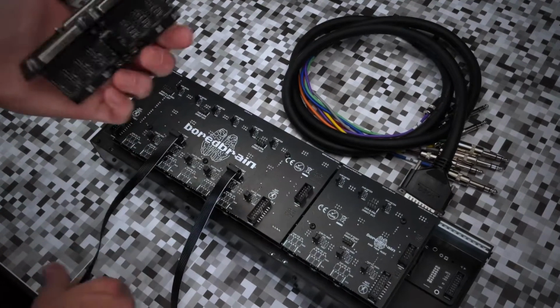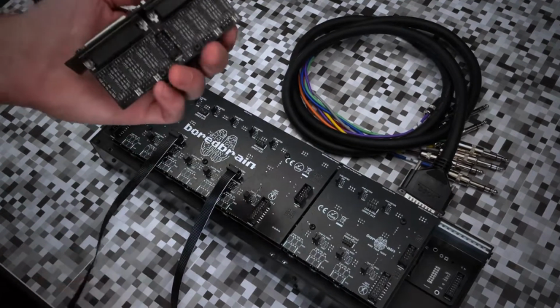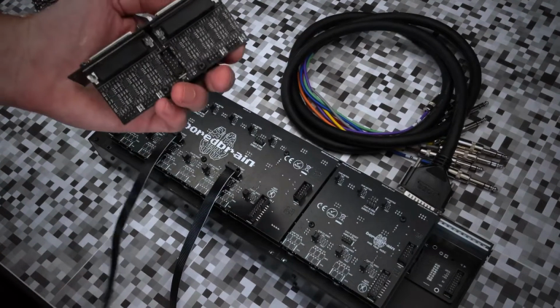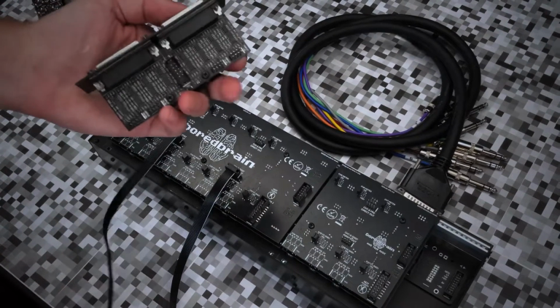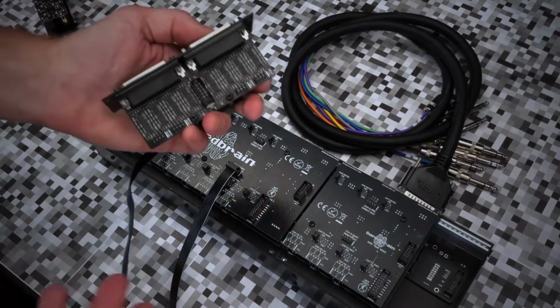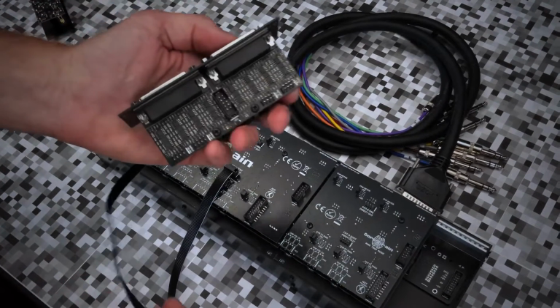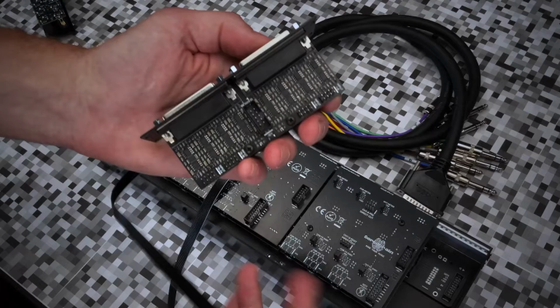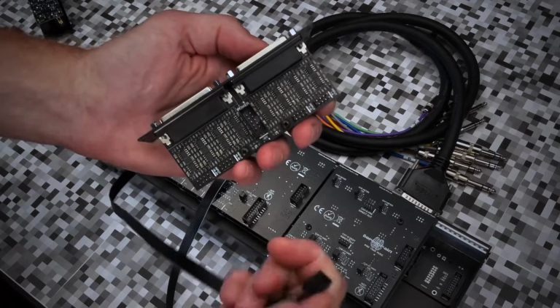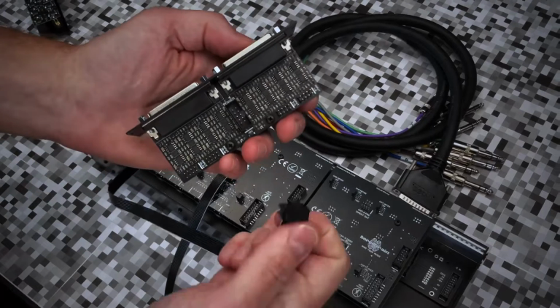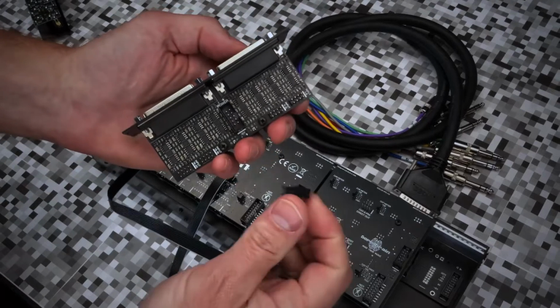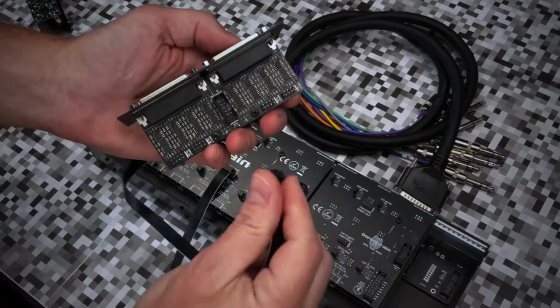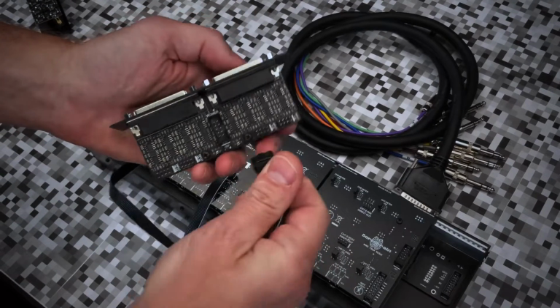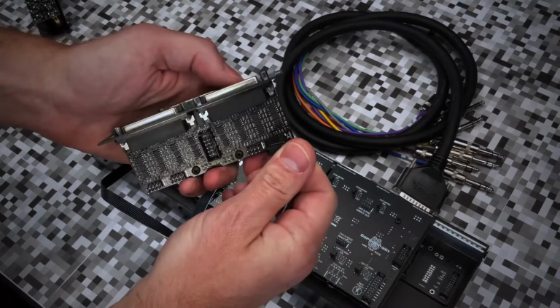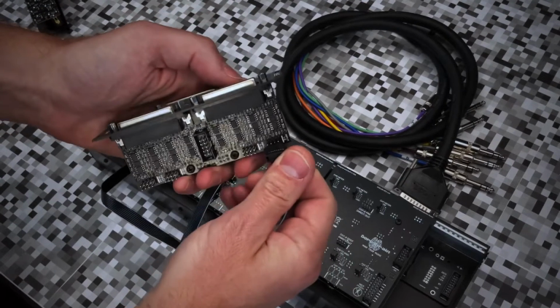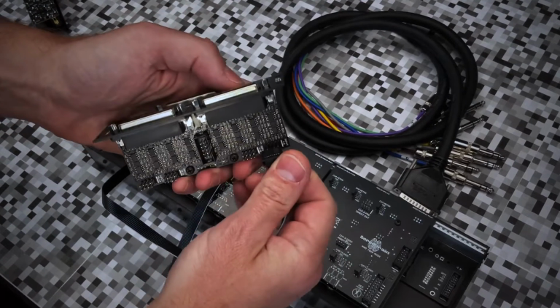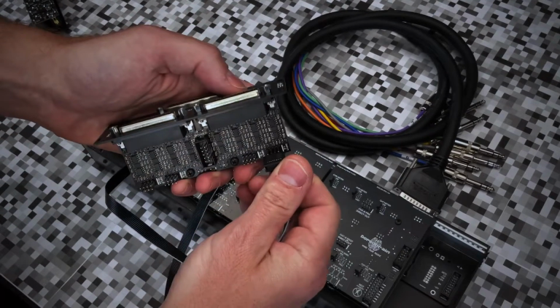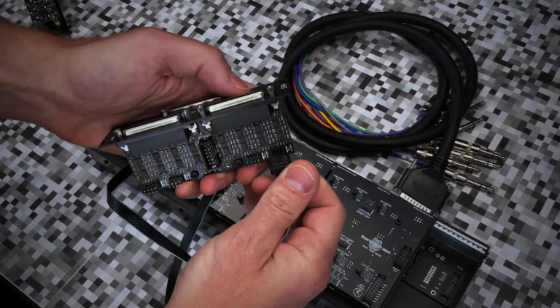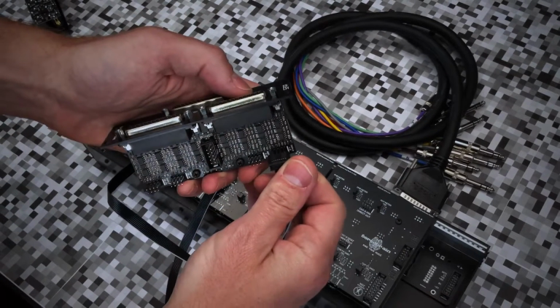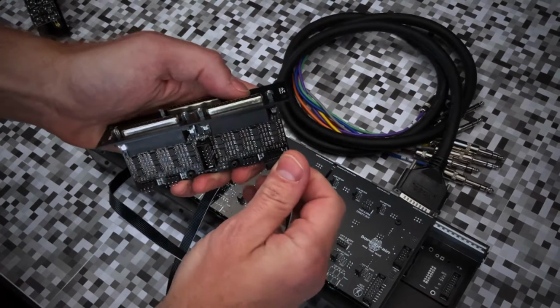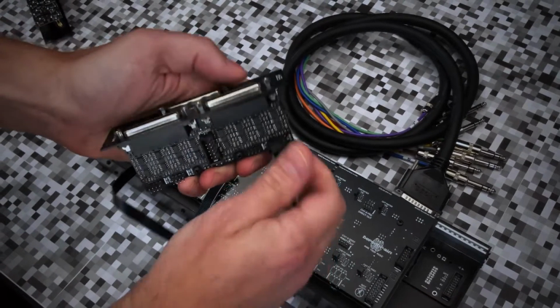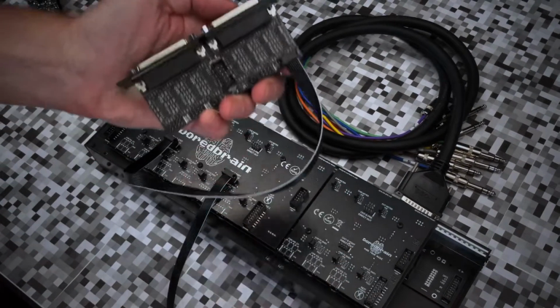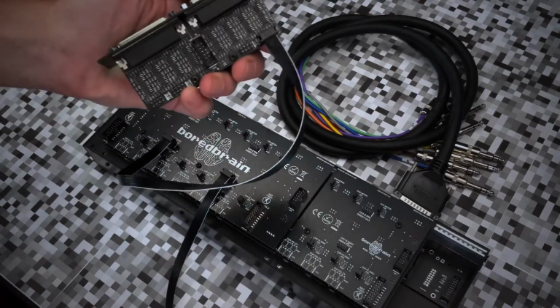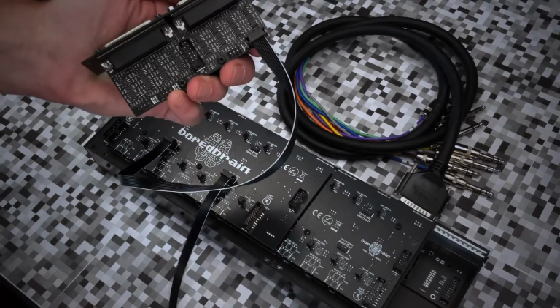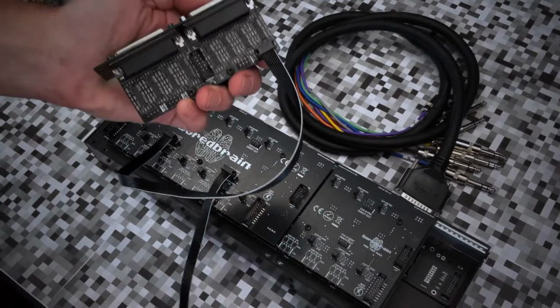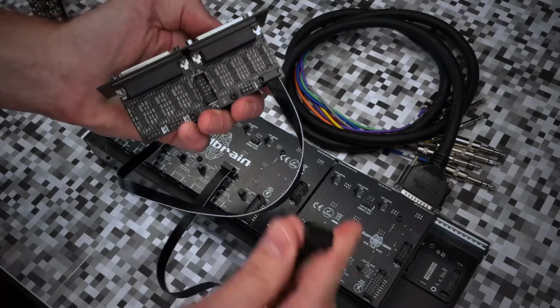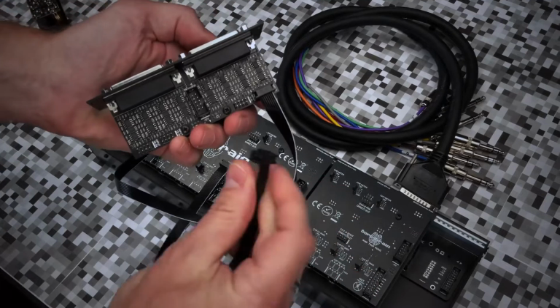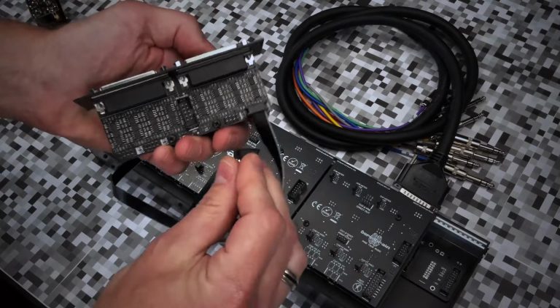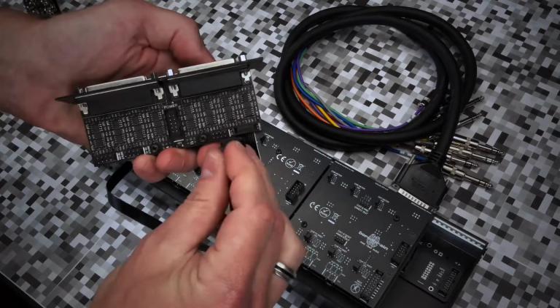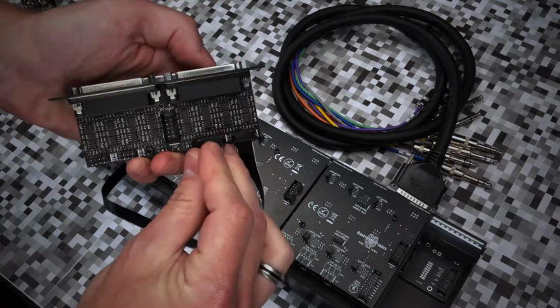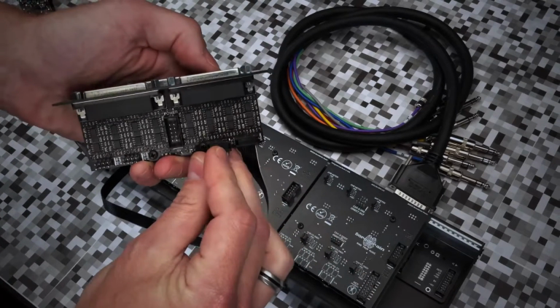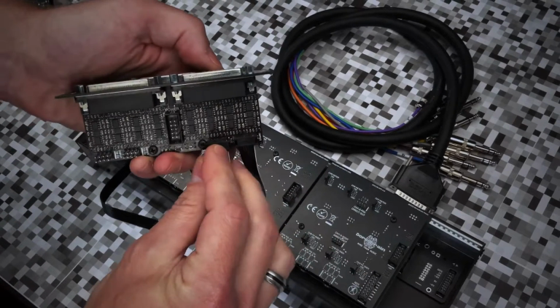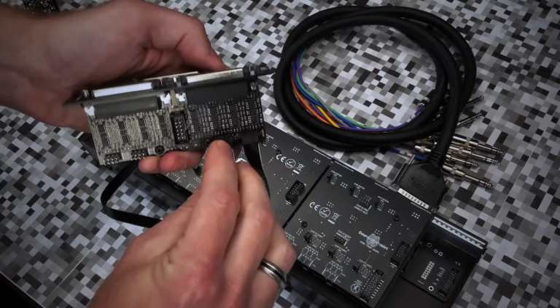The four input connectors on the back accept groups of three stereo channels, which on Exelon and XP3 you can choose pre-fader, post-fader, or both if you want.